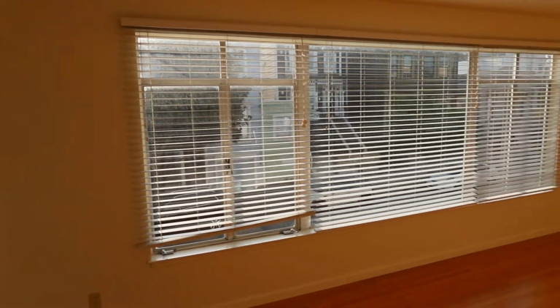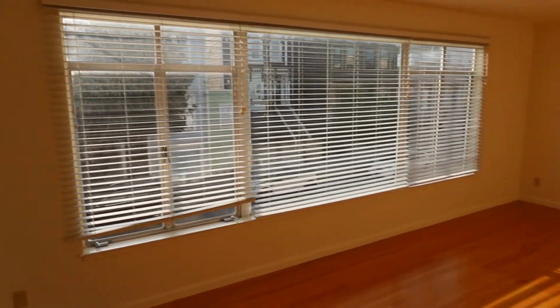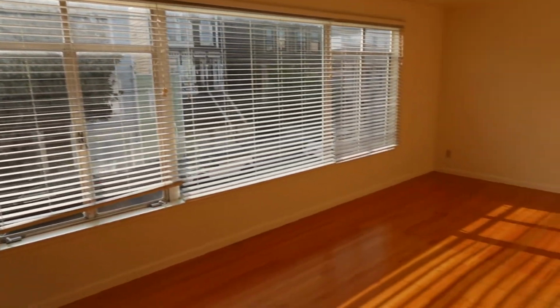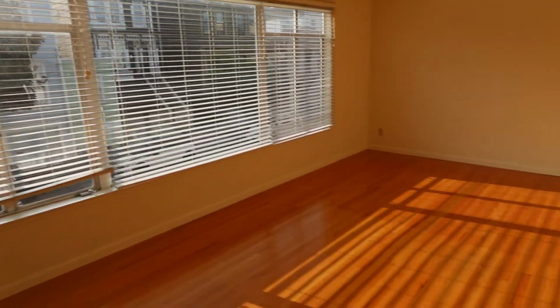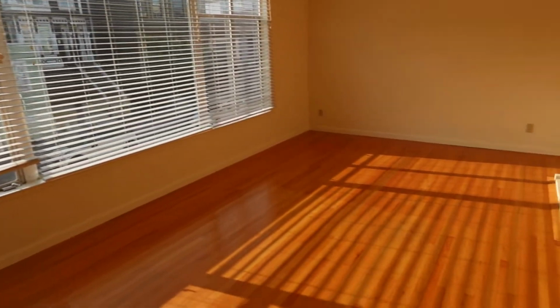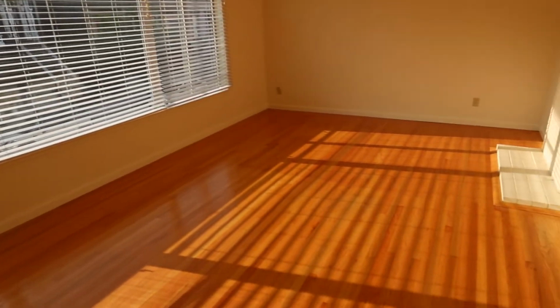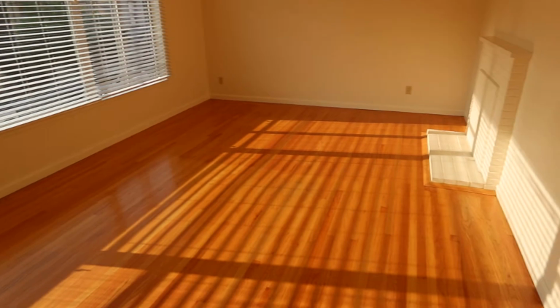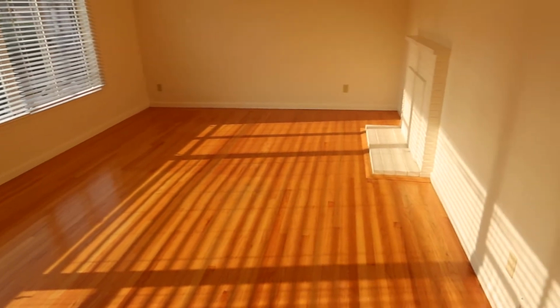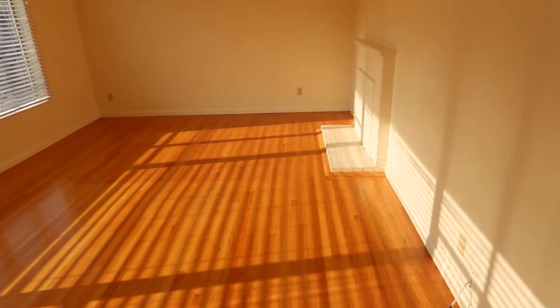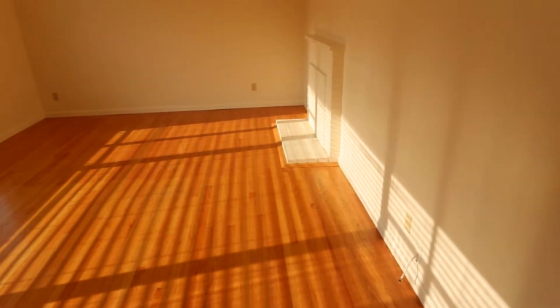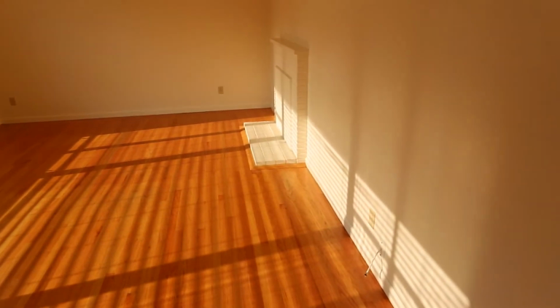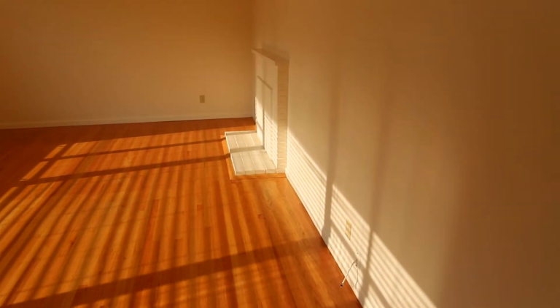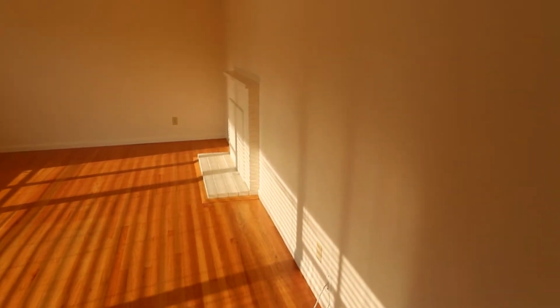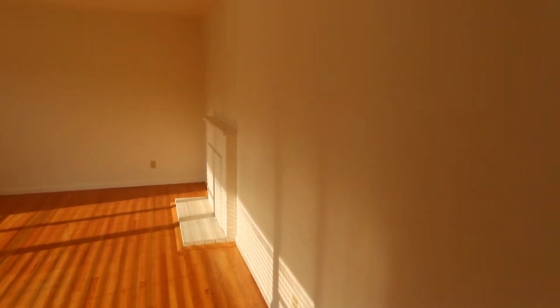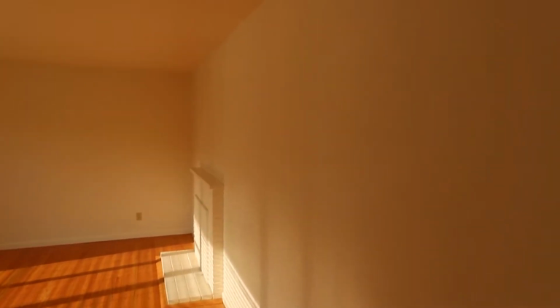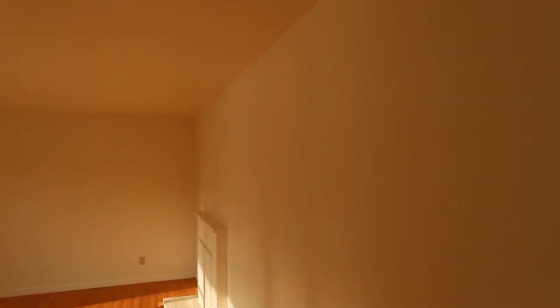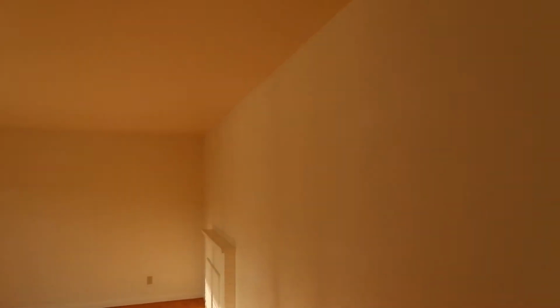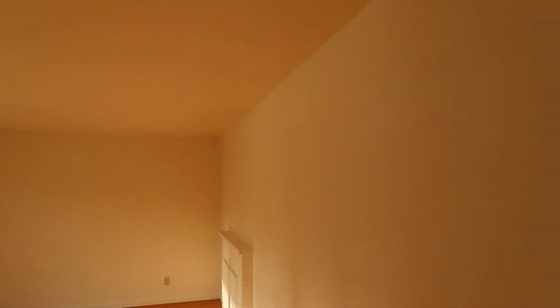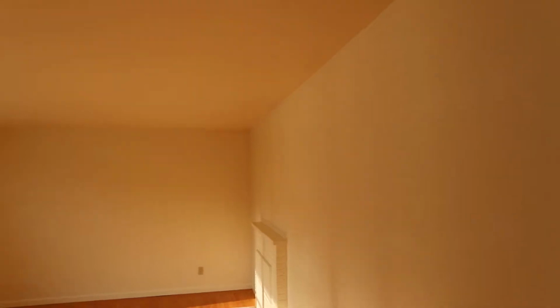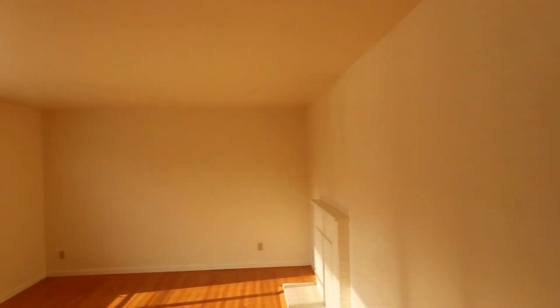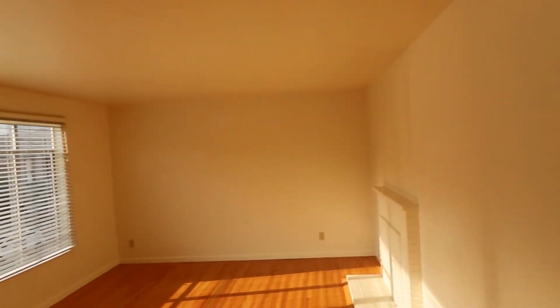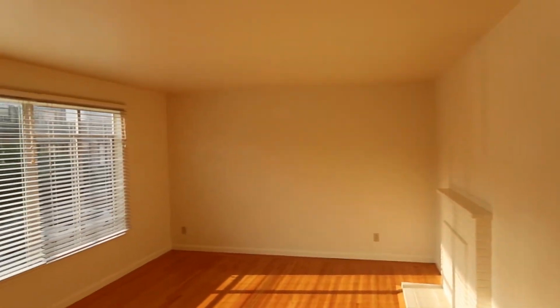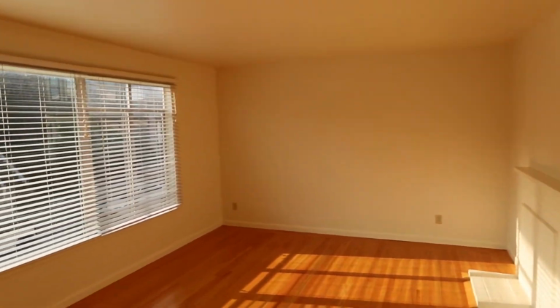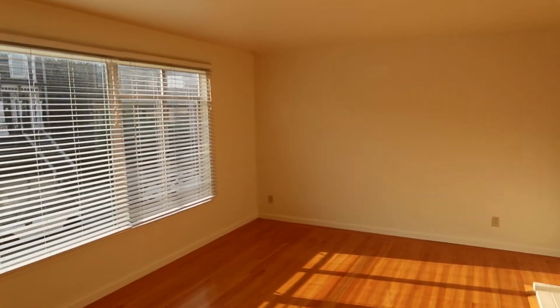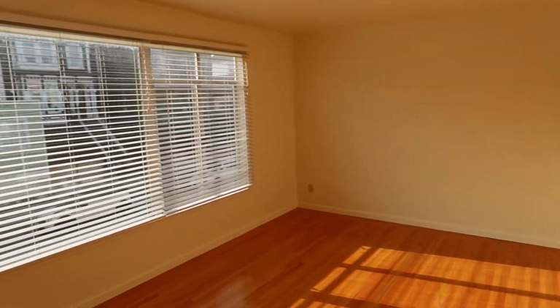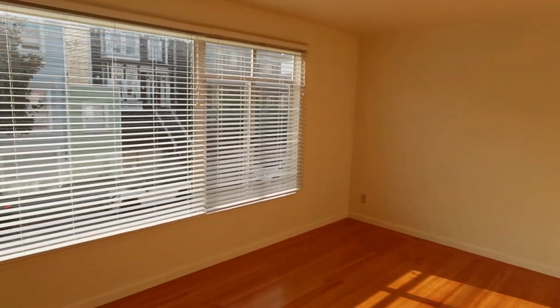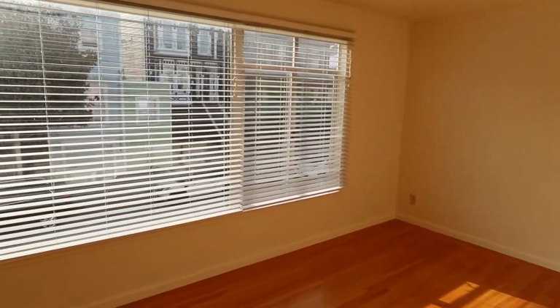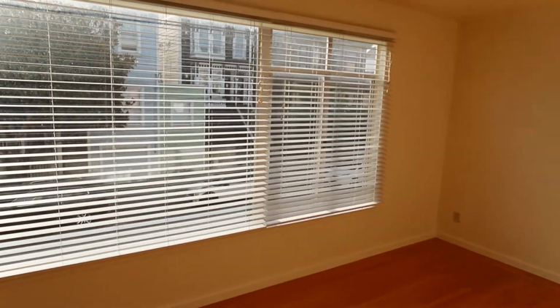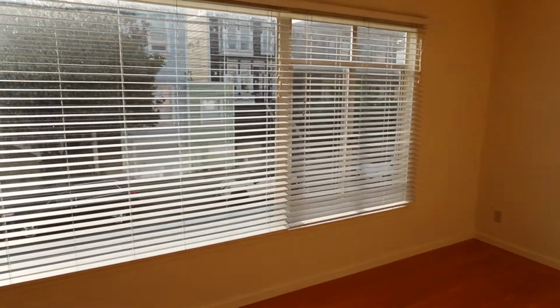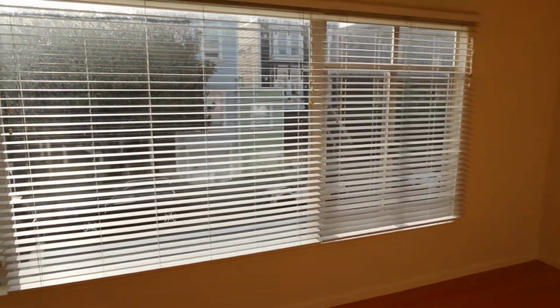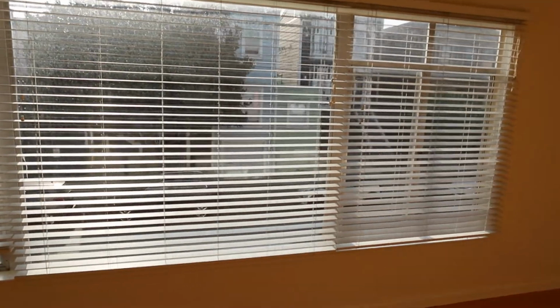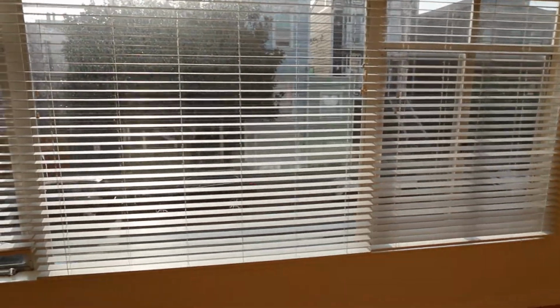Right now we're in the living room. Real hardwood floors, plenty of afternoon sunshine. This place is immaculate, and Florida Street is nice and quiet.